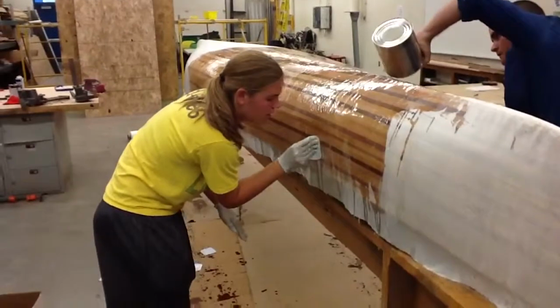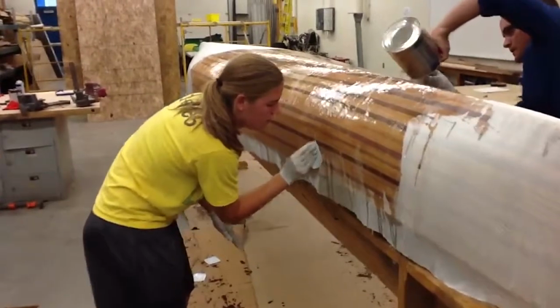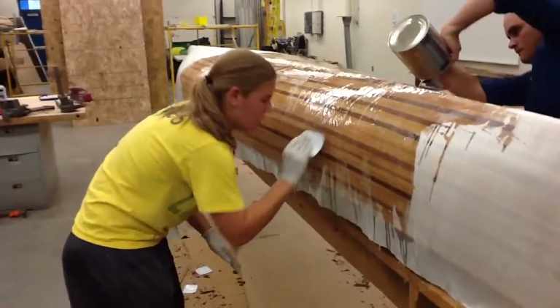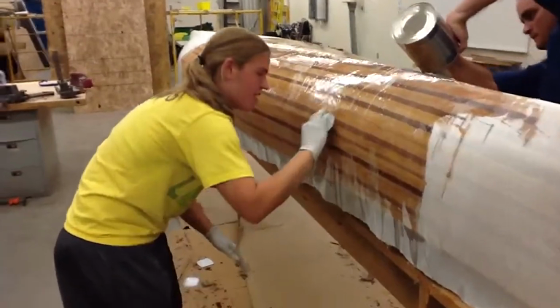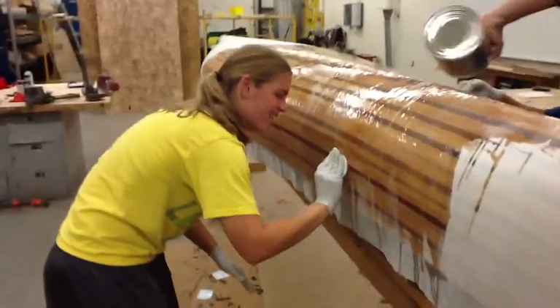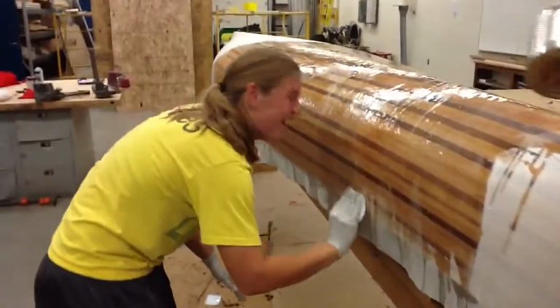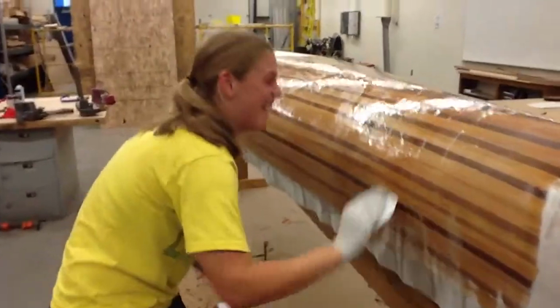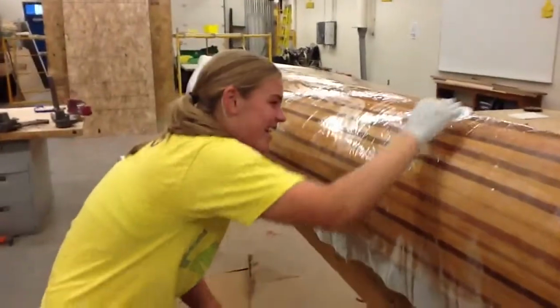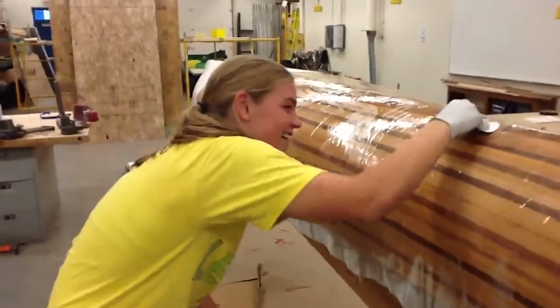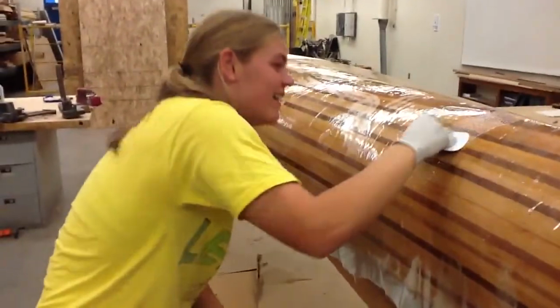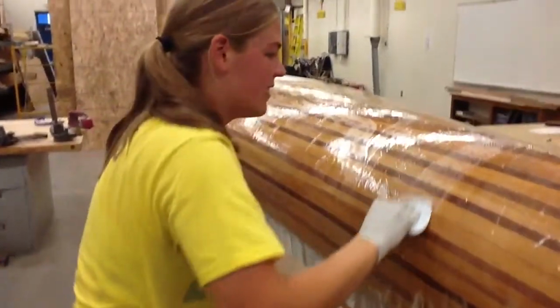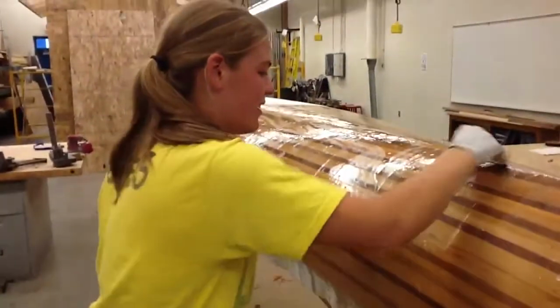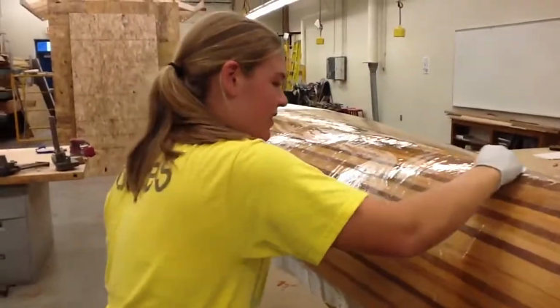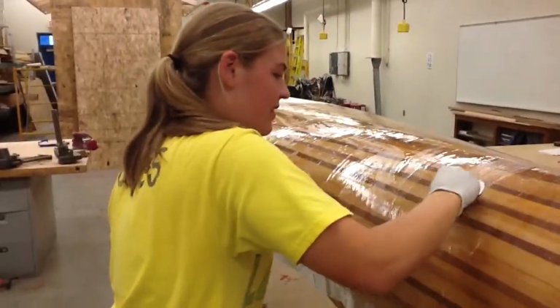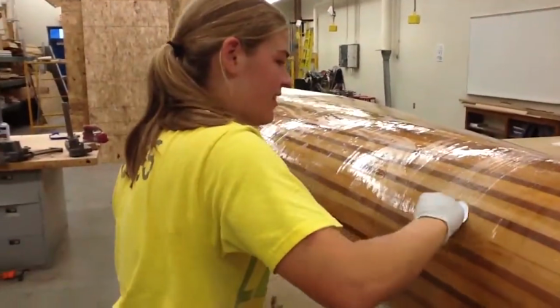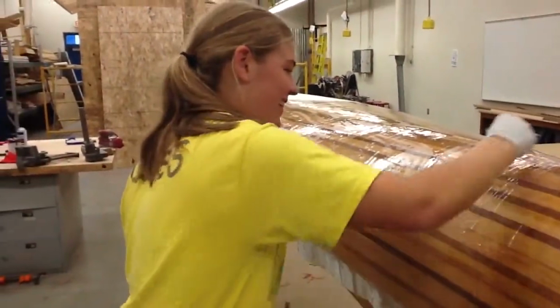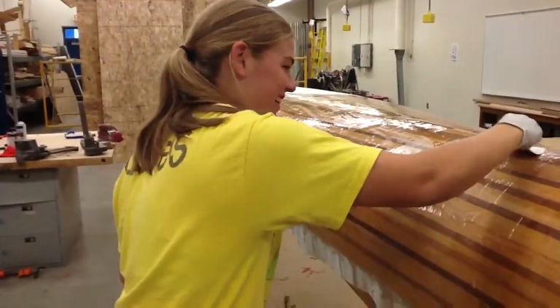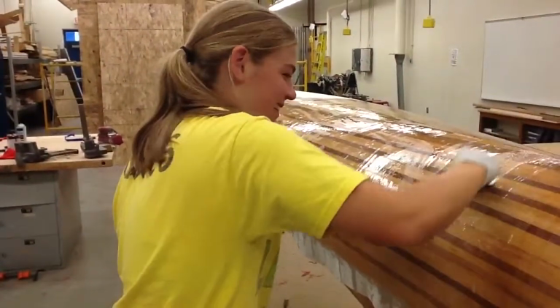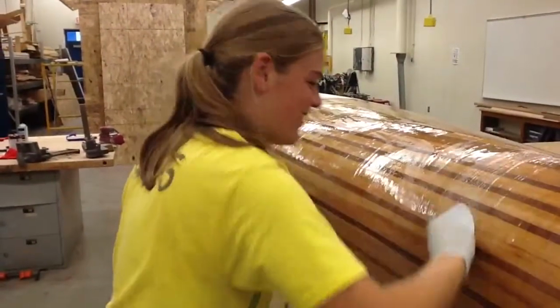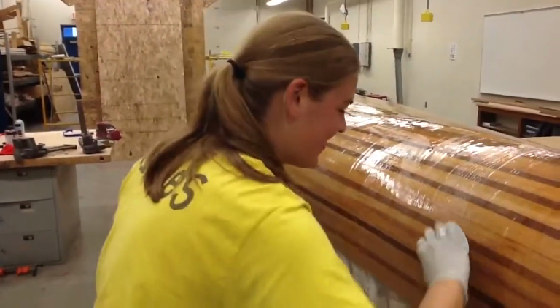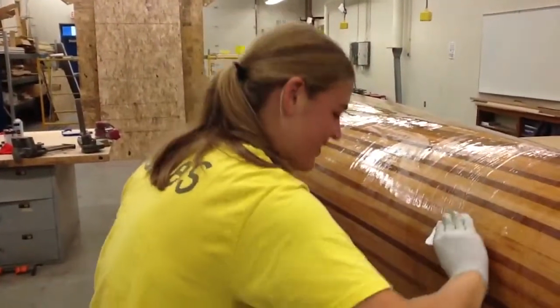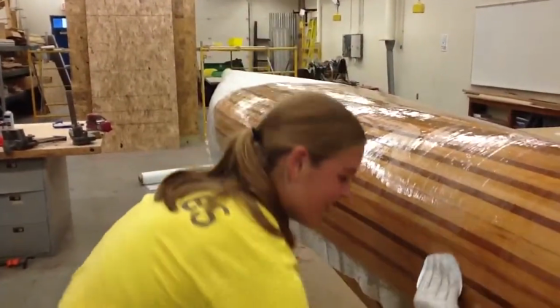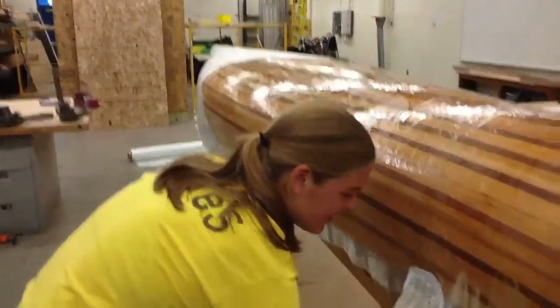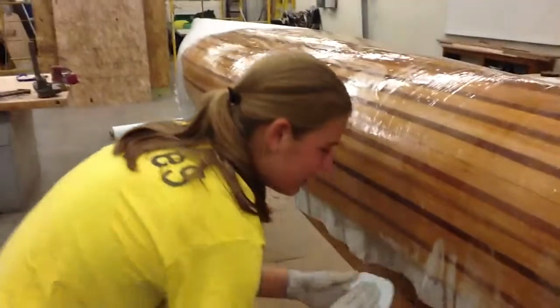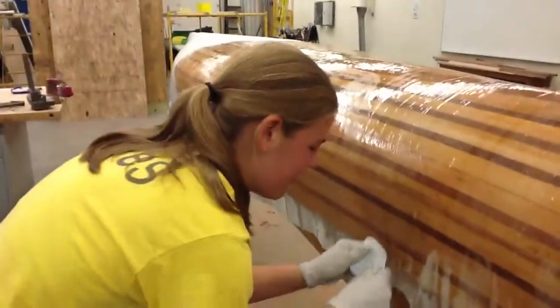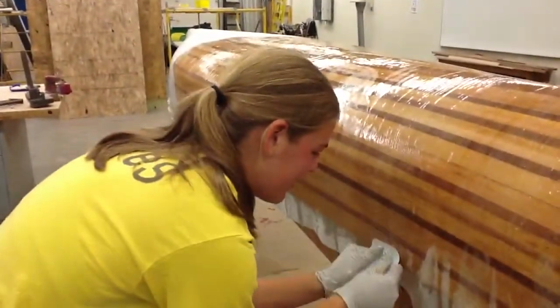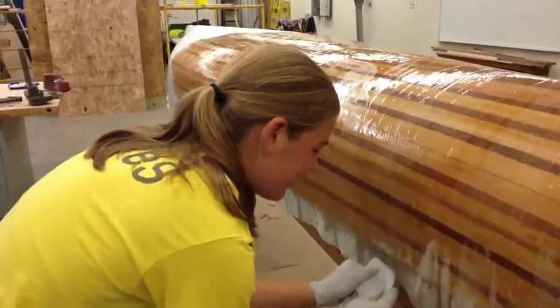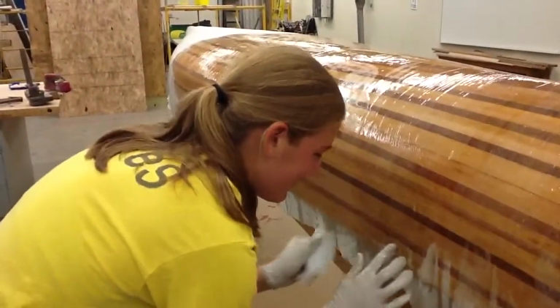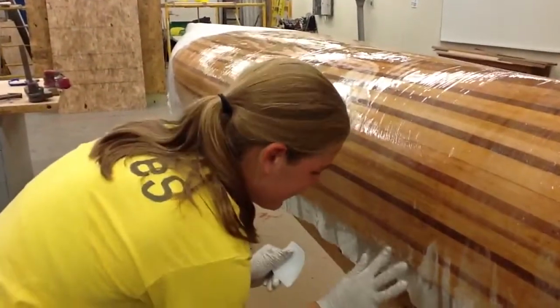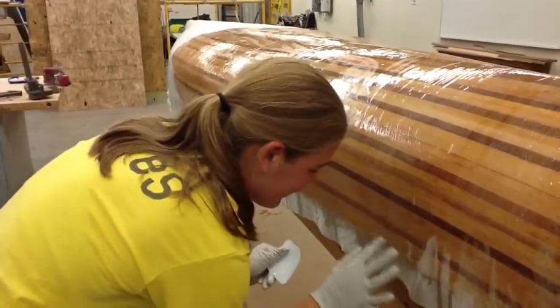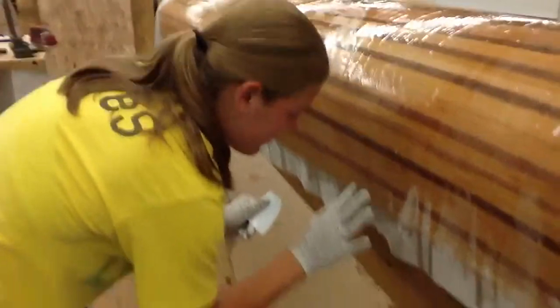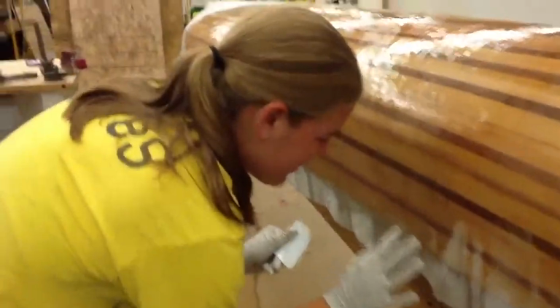Dieter's building the canoe, spreading resin — works like glue. Kind of wet, sticky too. How's this going, Dieter?